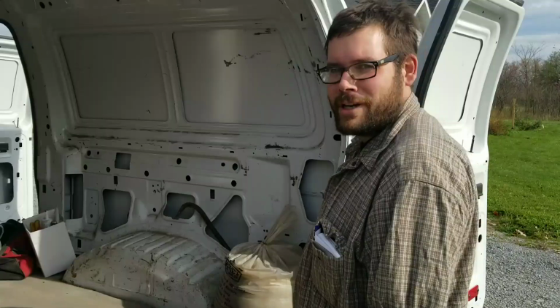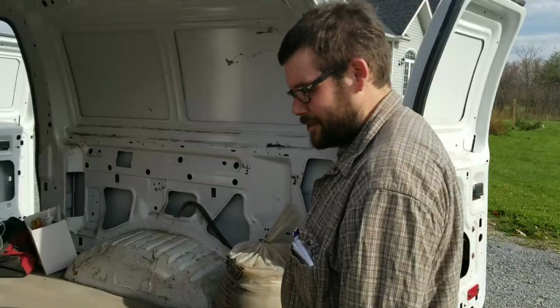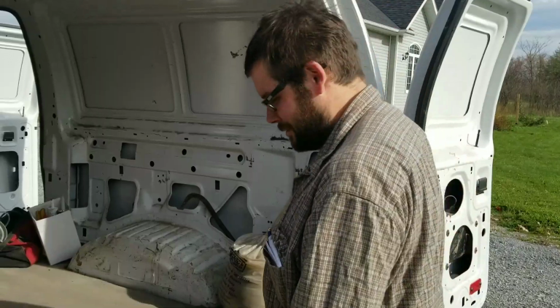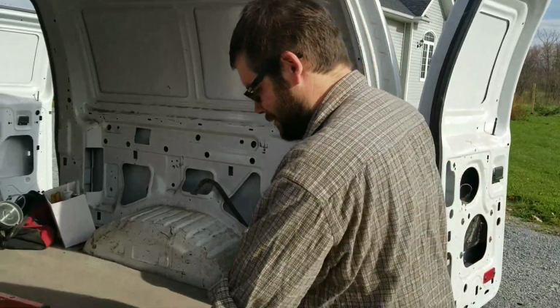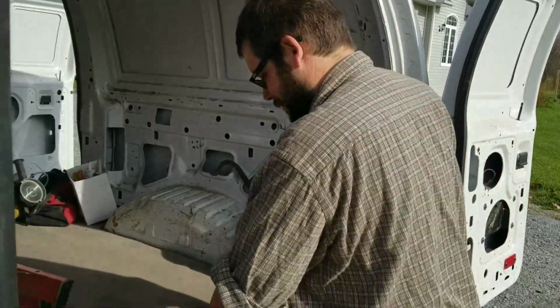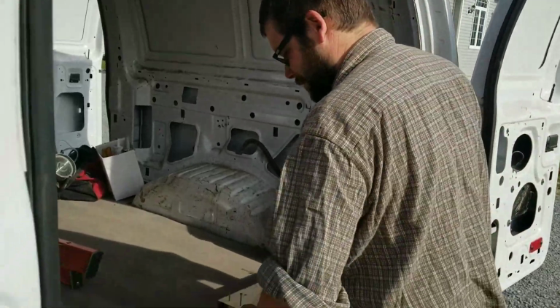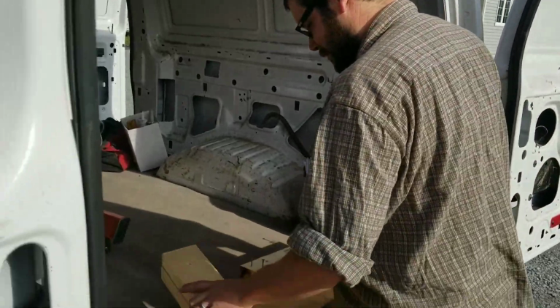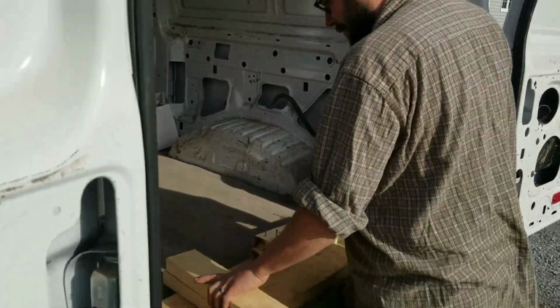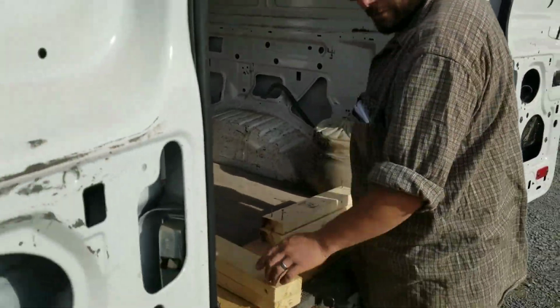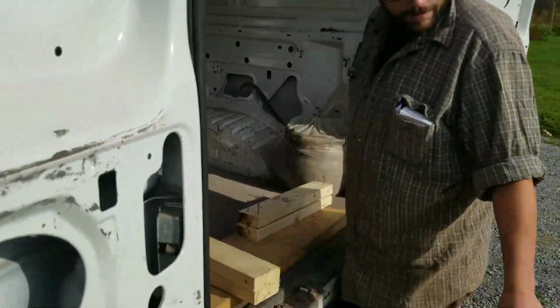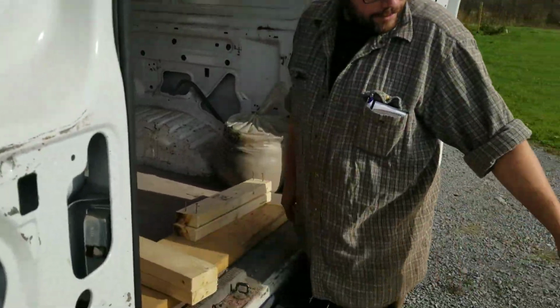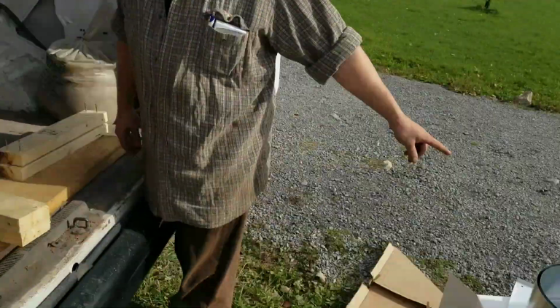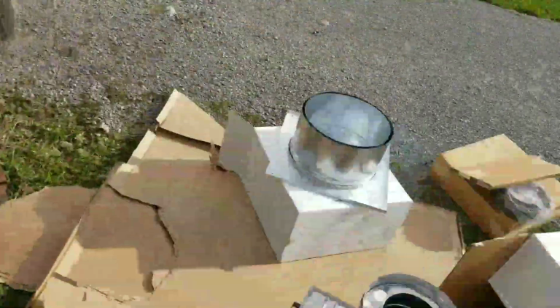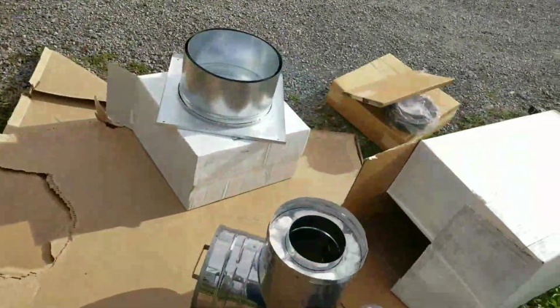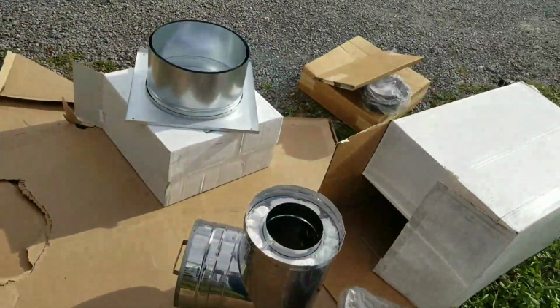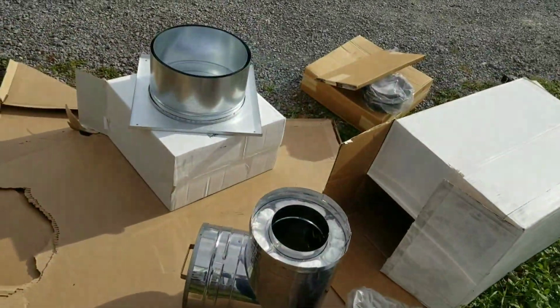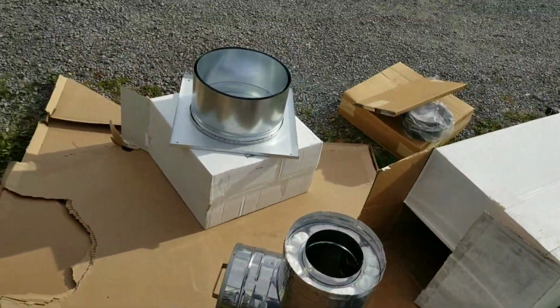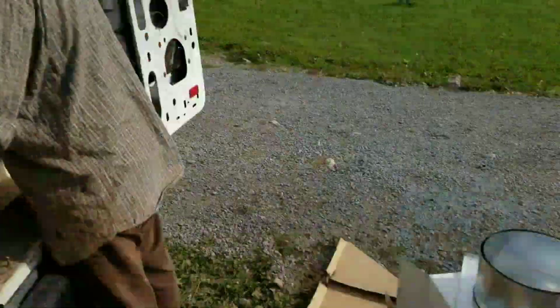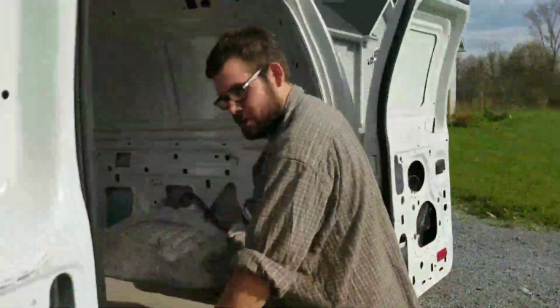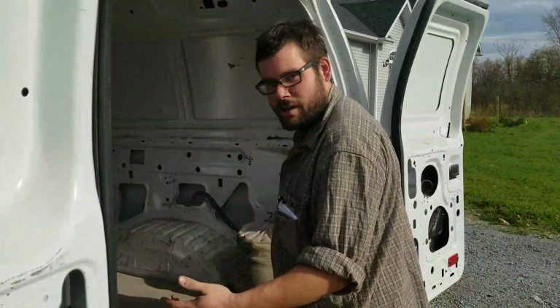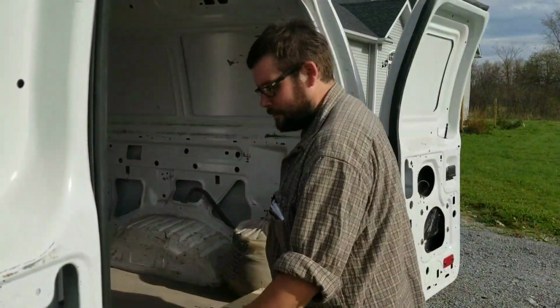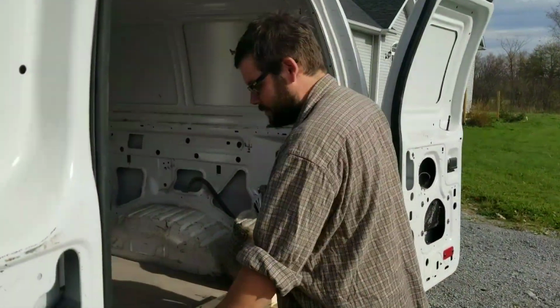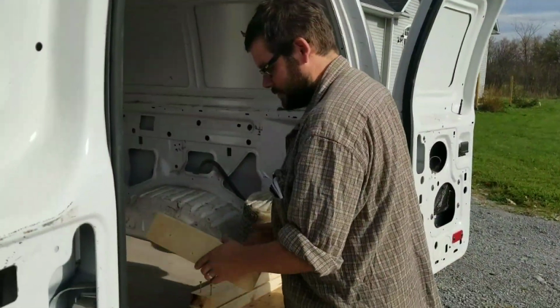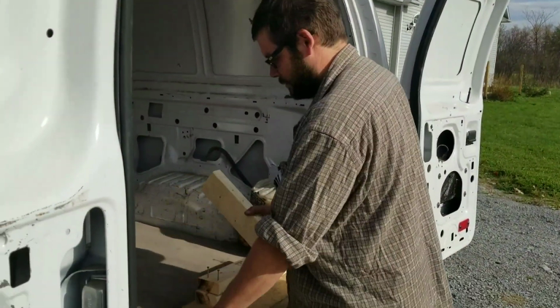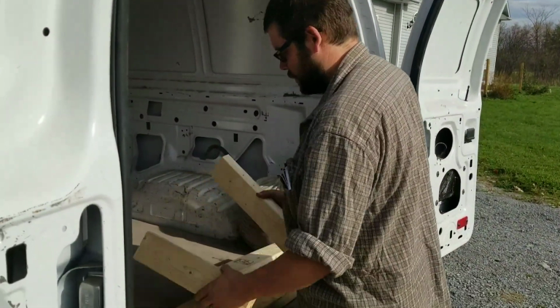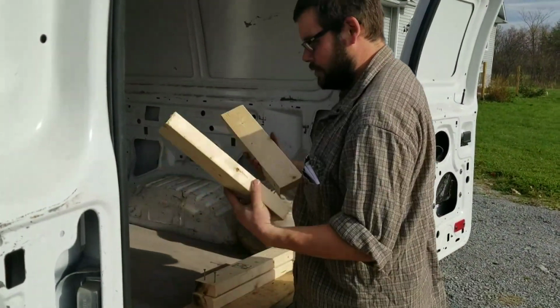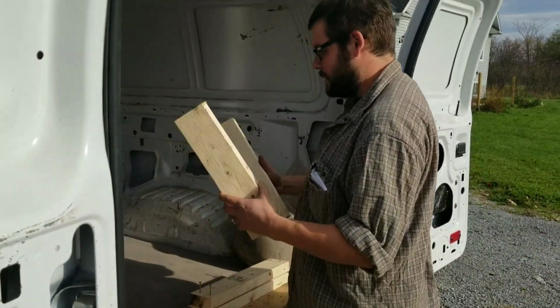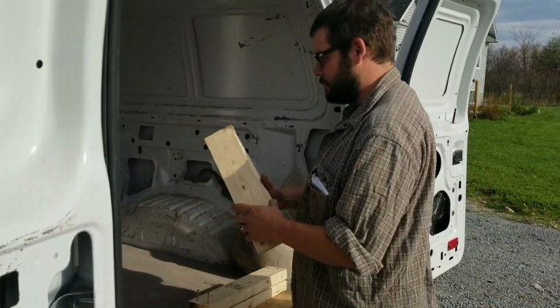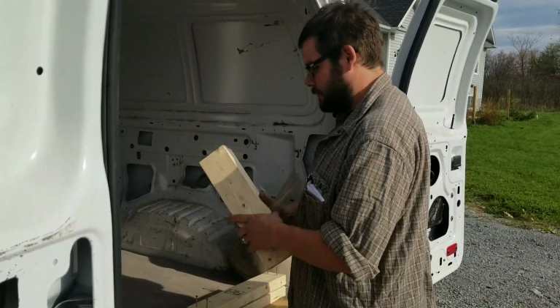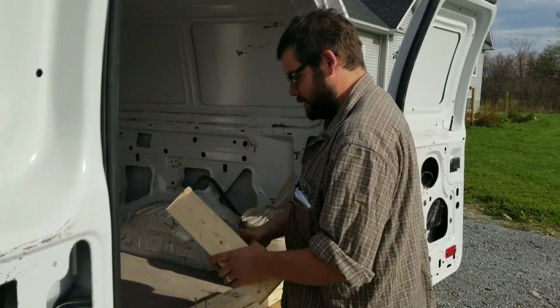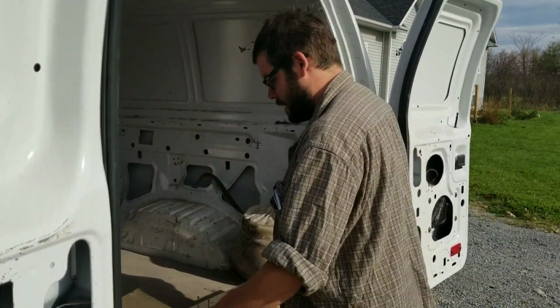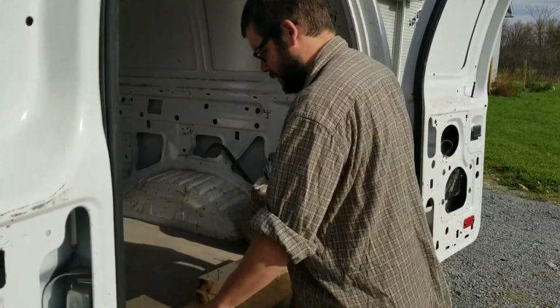Pay attention. Framing the thimble — Duravent. 14 and a half inch. You cut two pieces of wood, 14 and a half inch.